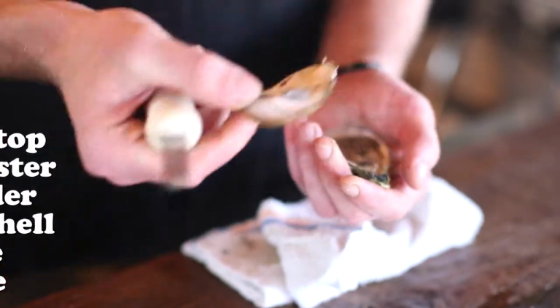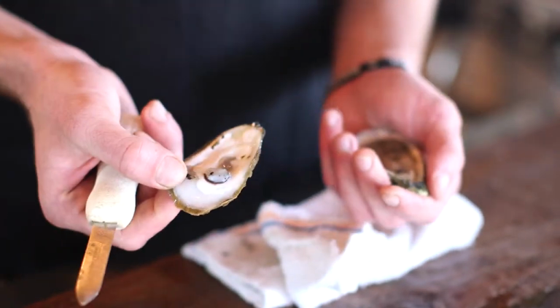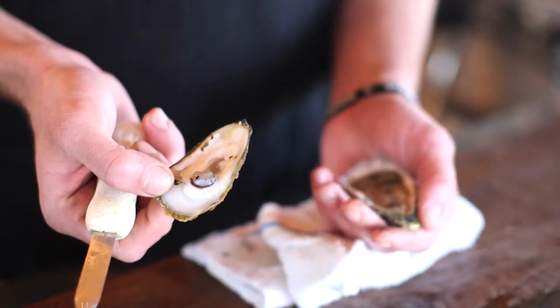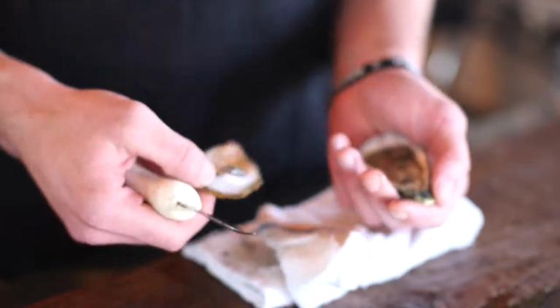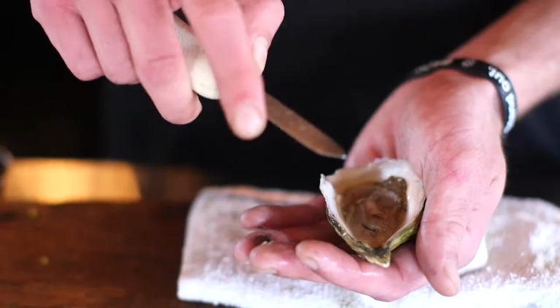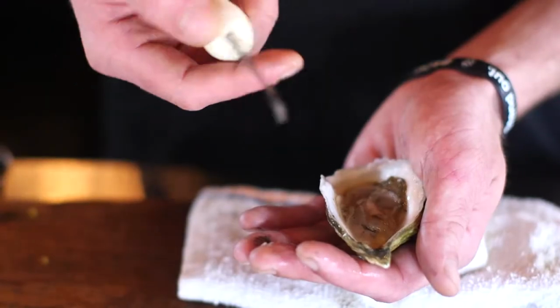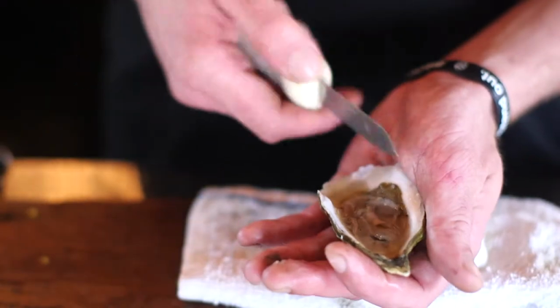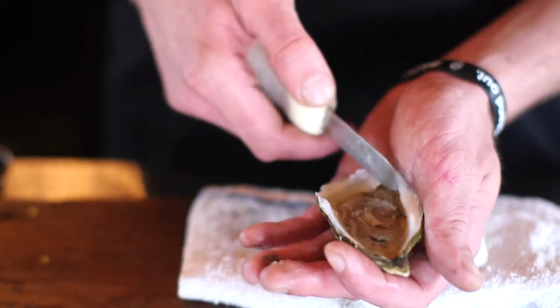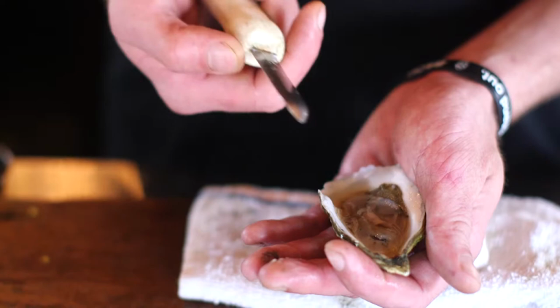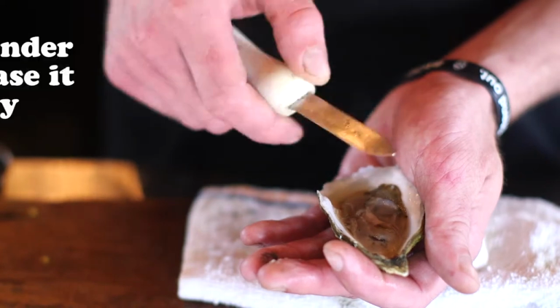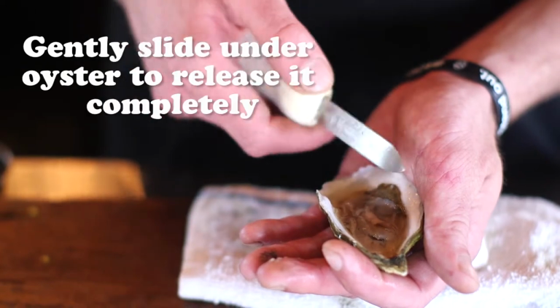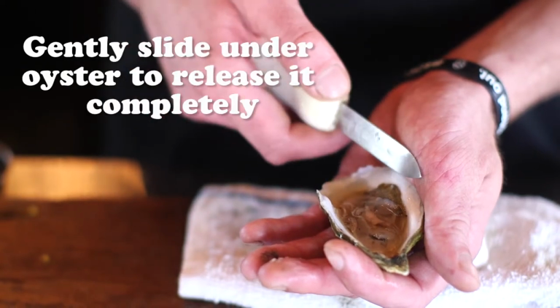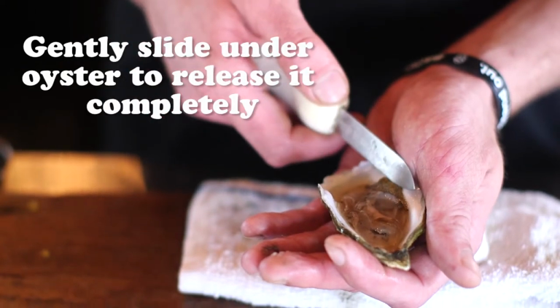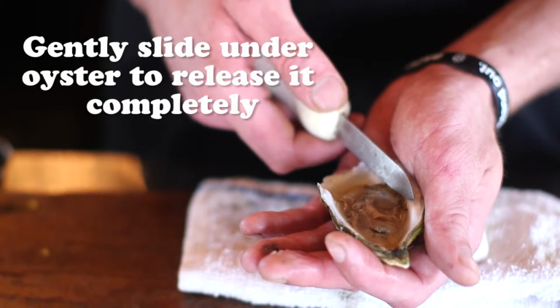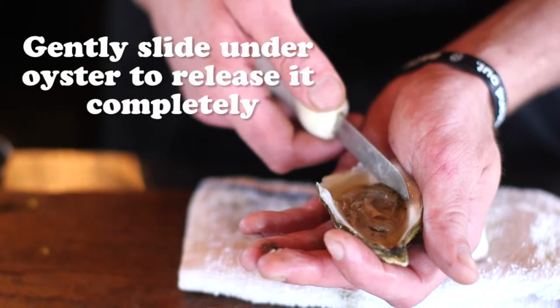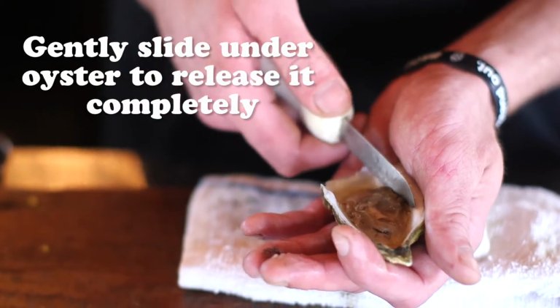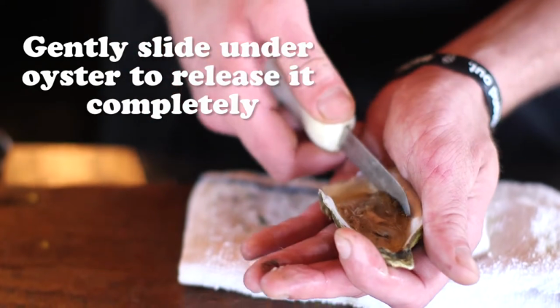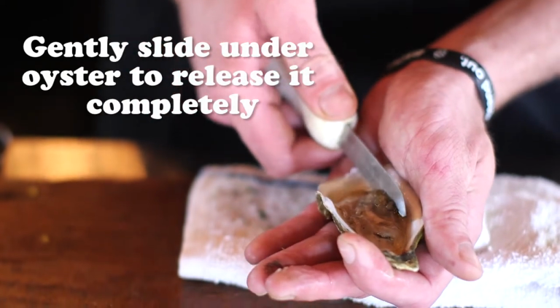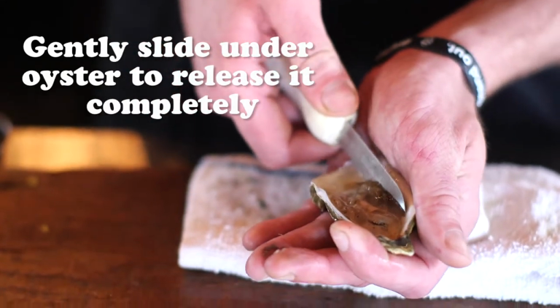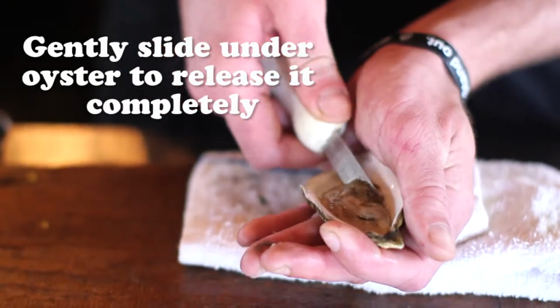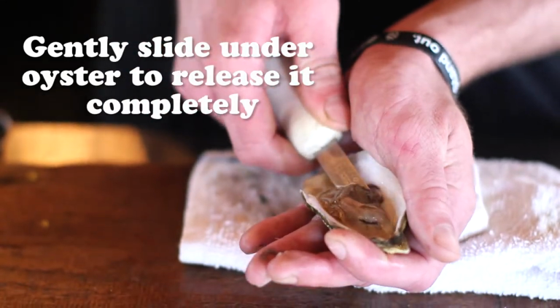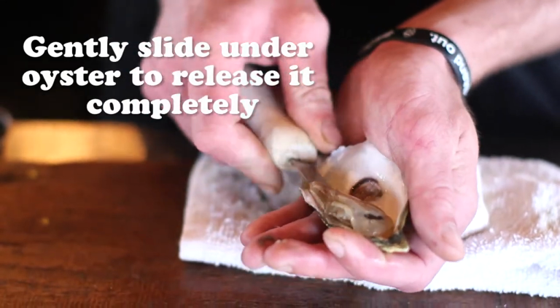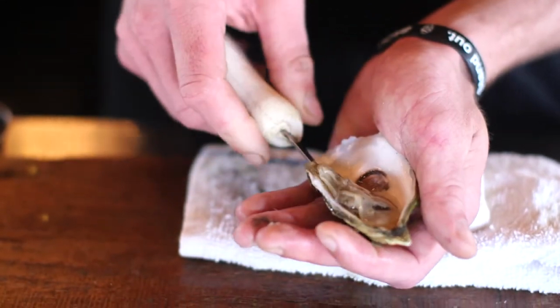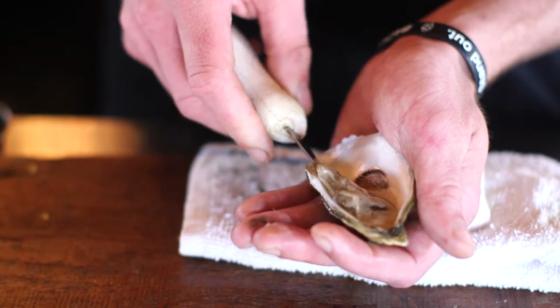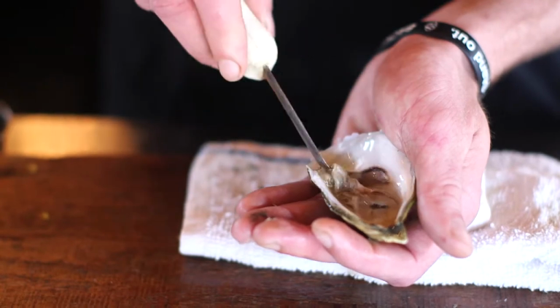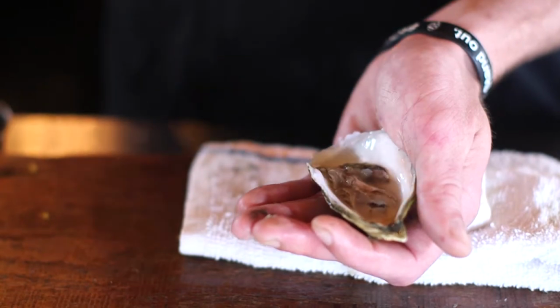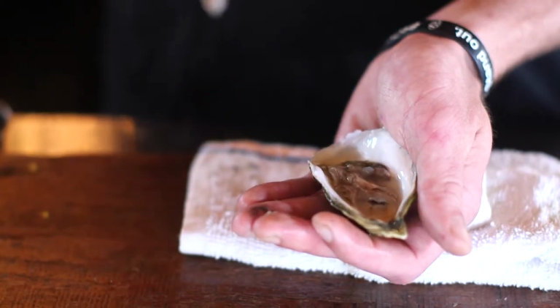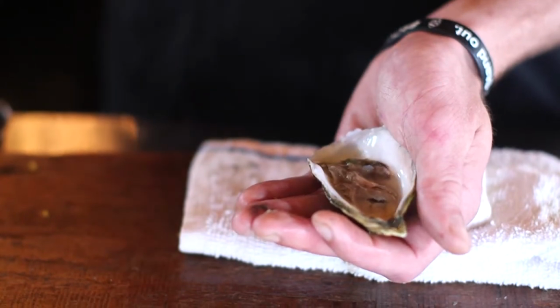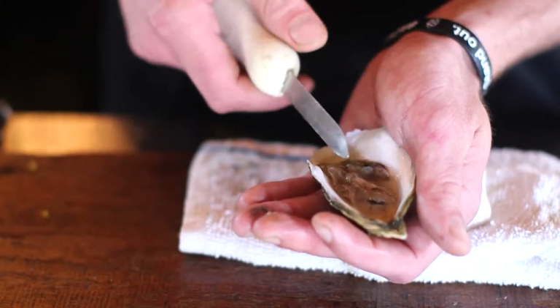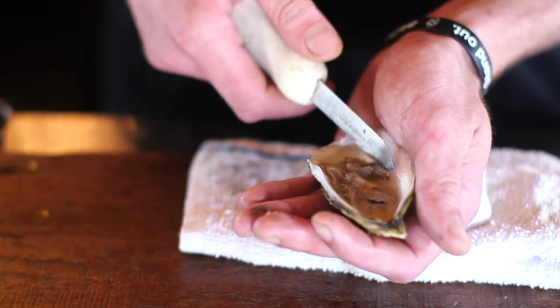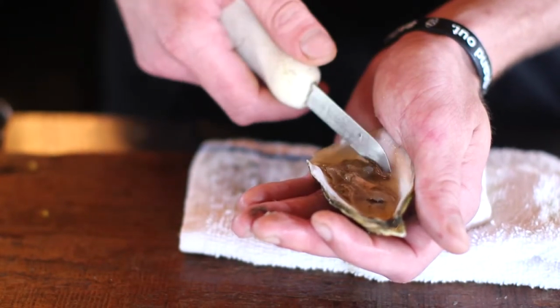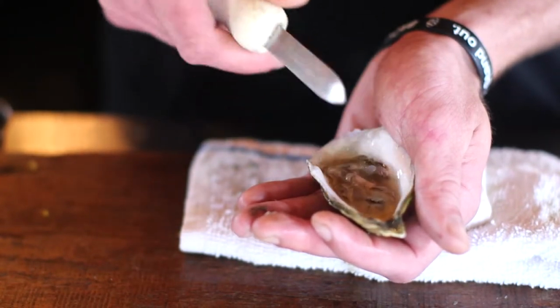At this point the oyster is connected by the bottom muscle, so you need to release that. I take my oyster knife and just gently slide right underneath your oyster to get it completely released.